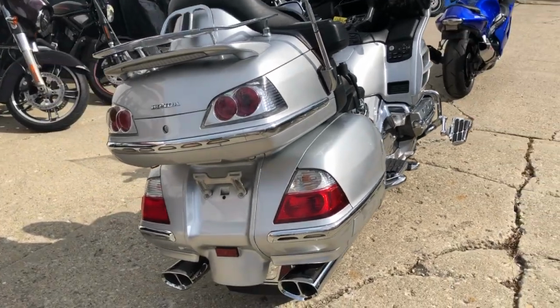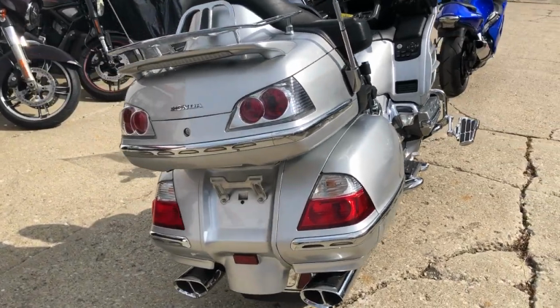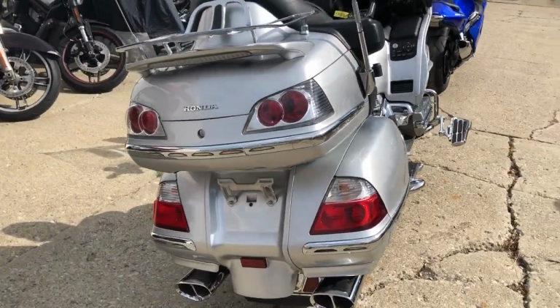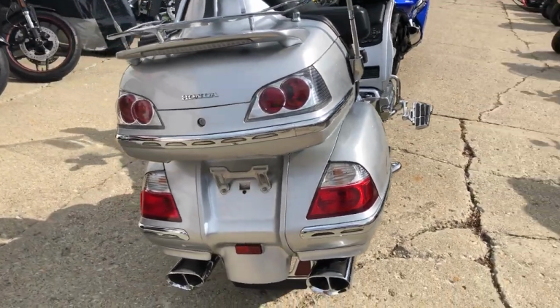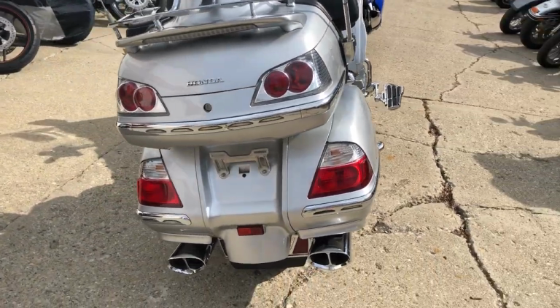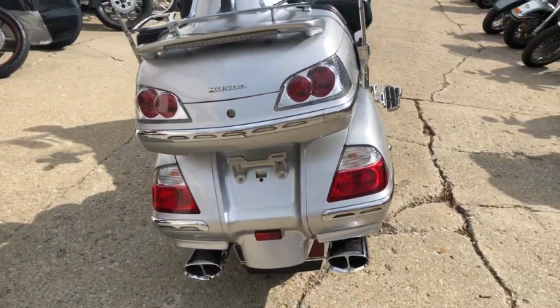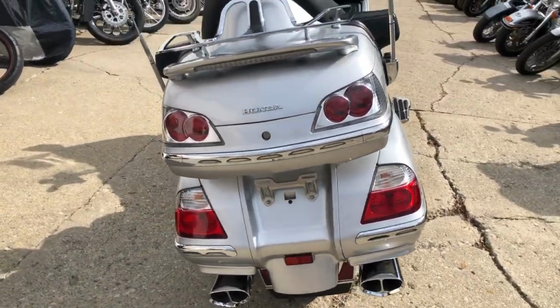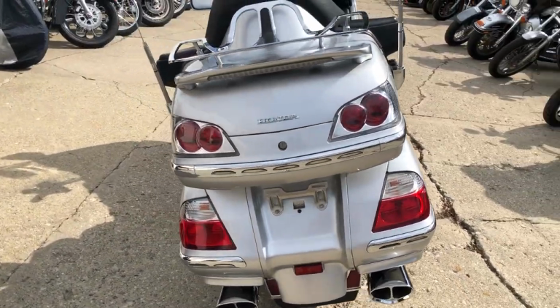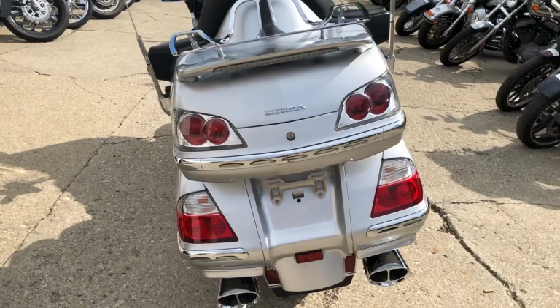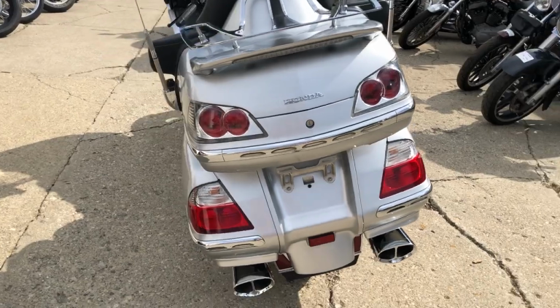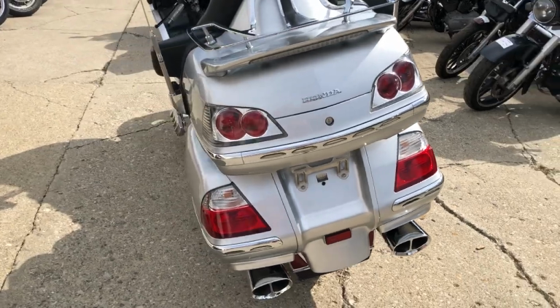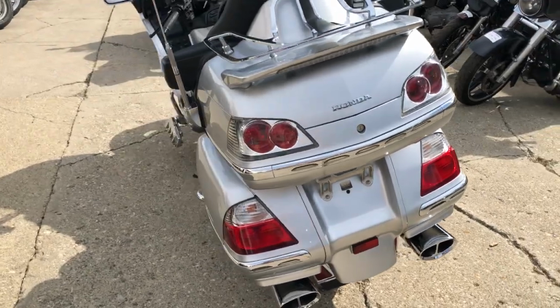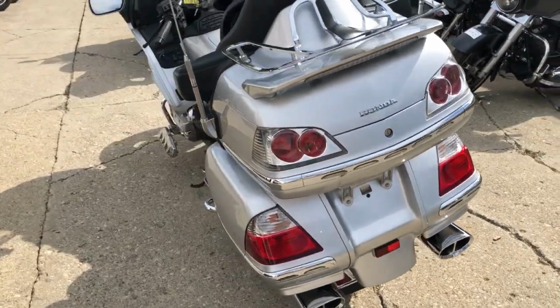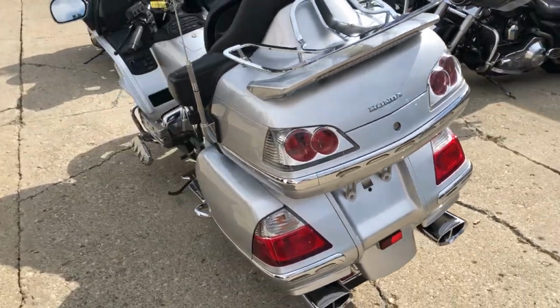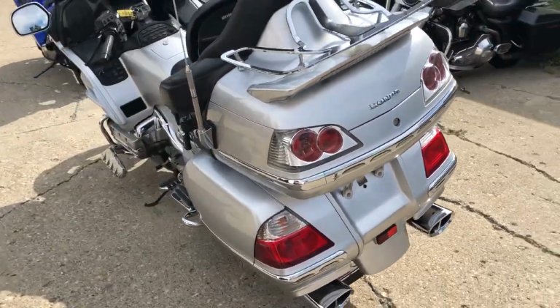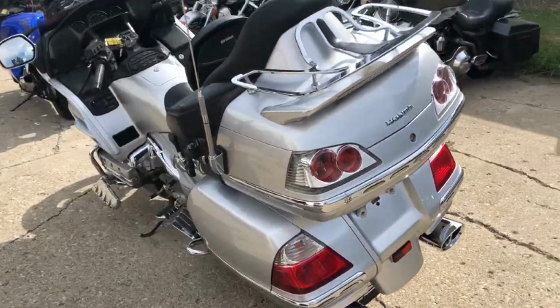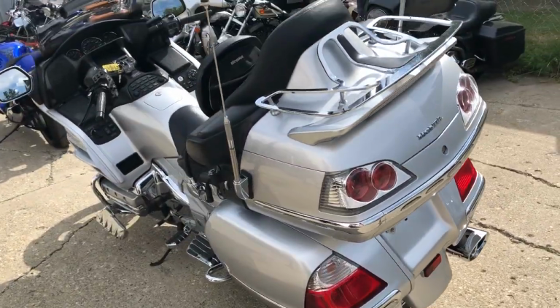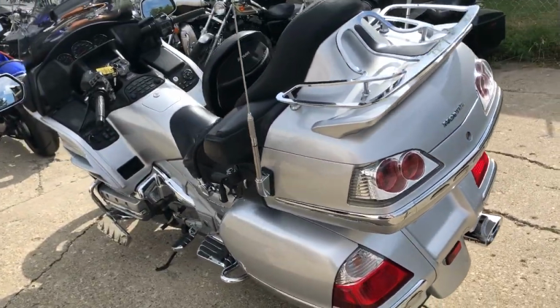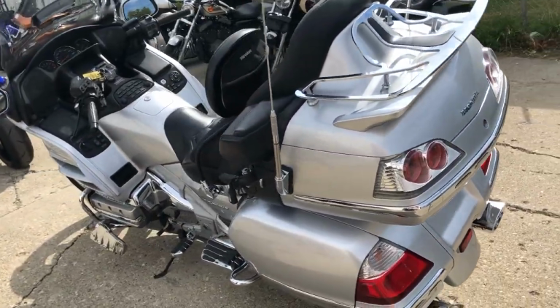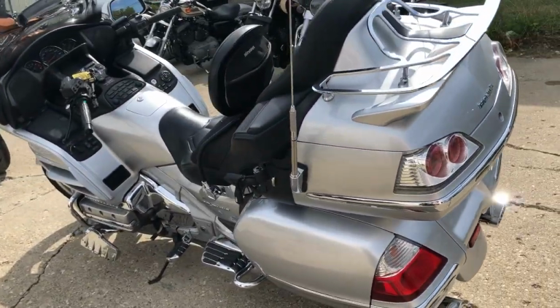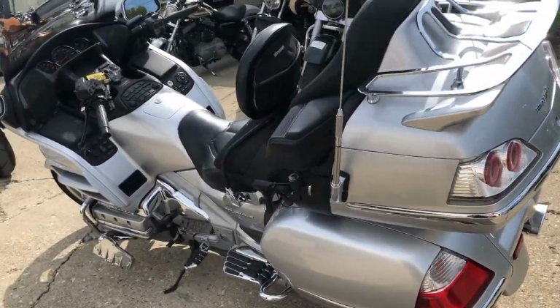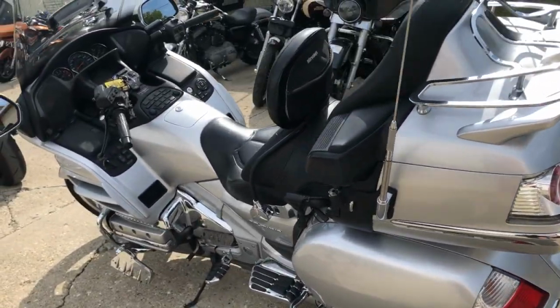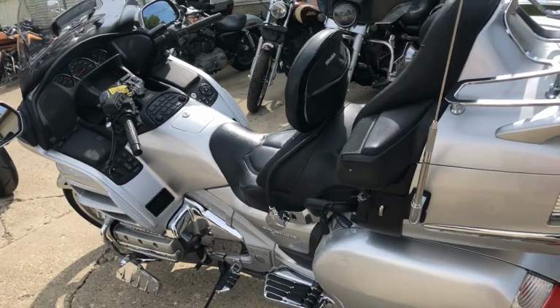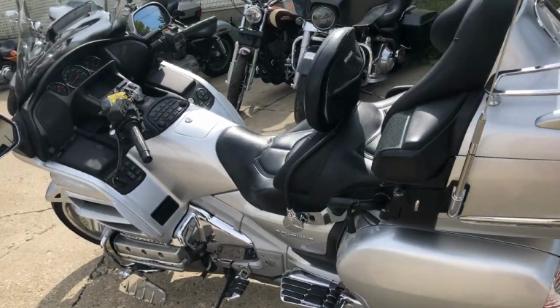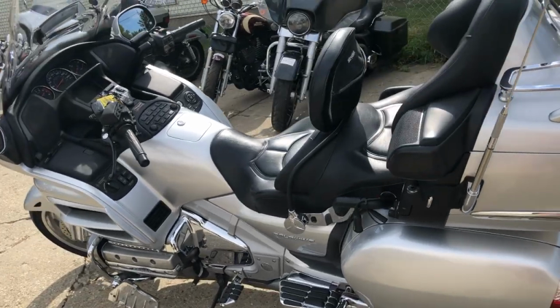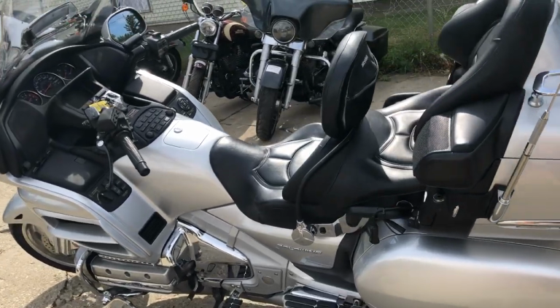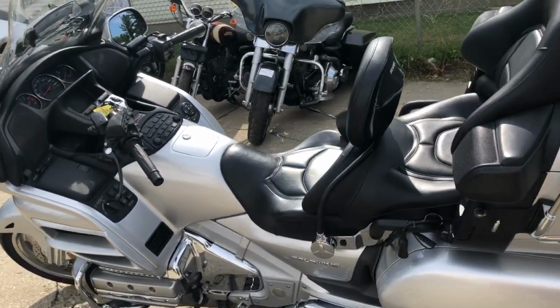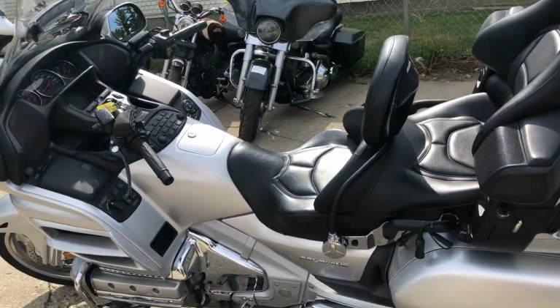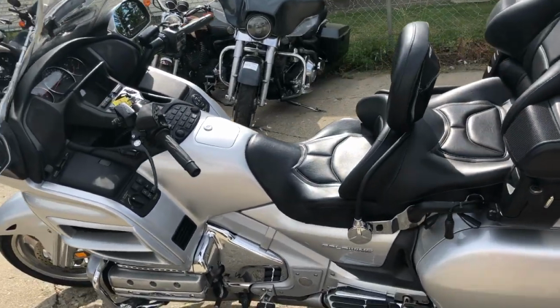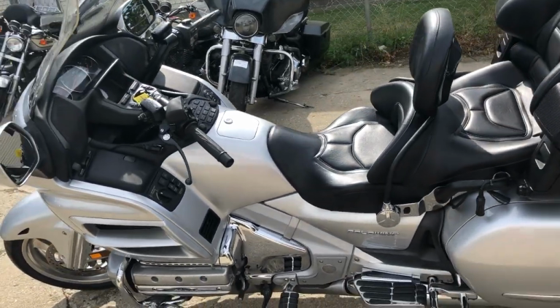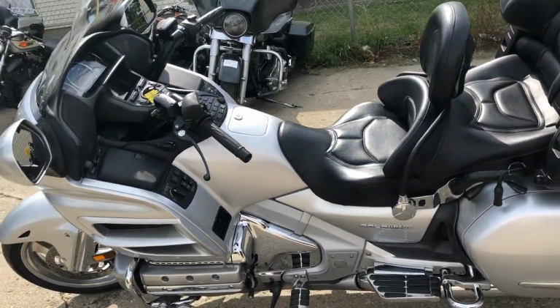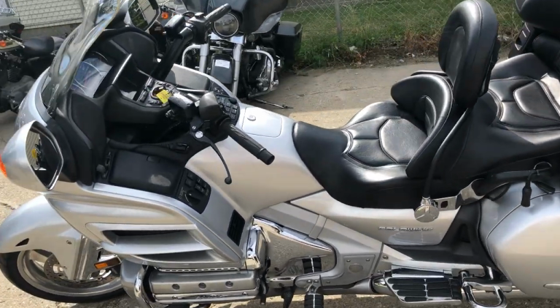No disappointments here. Loaded with every option possible: high performance audio system, personal comfort system, heated seats and grips, navigation system, and ABS brakes.